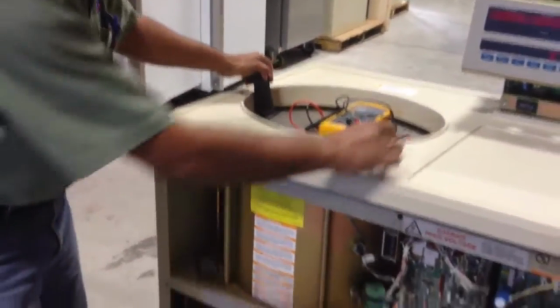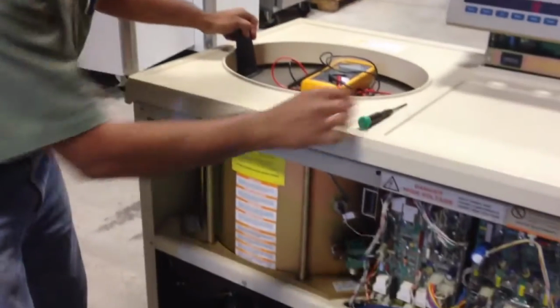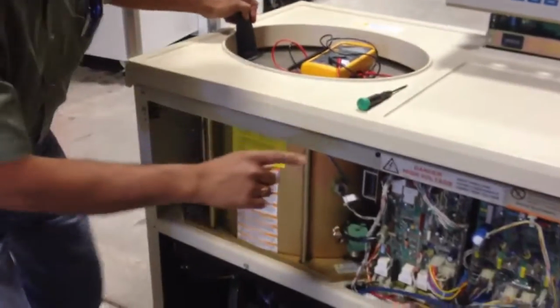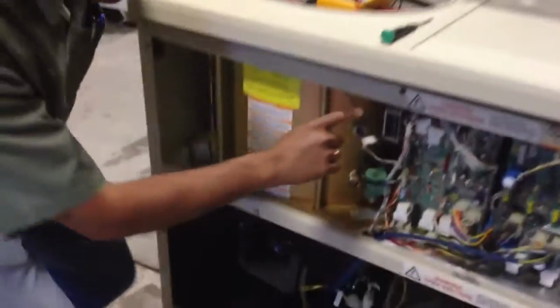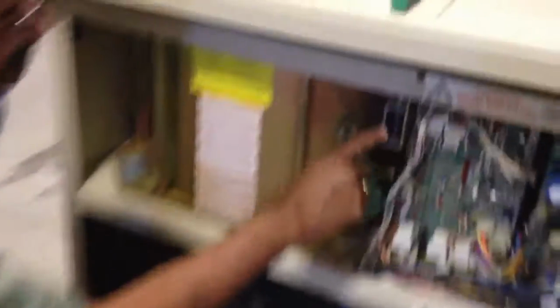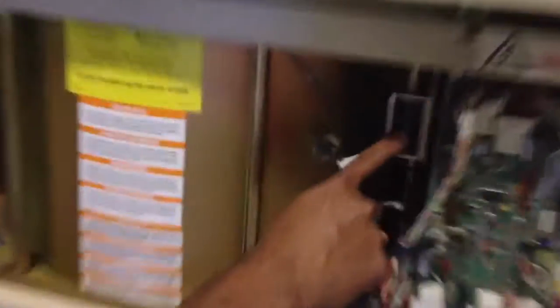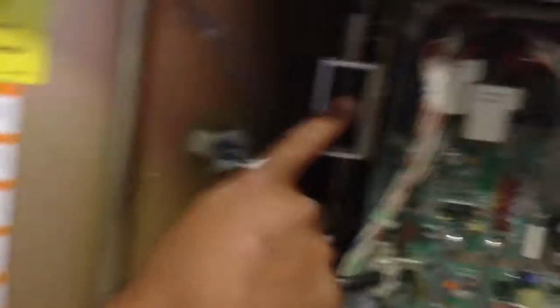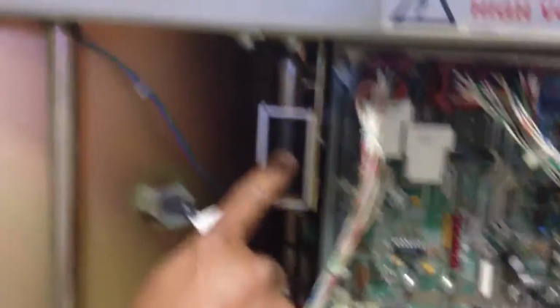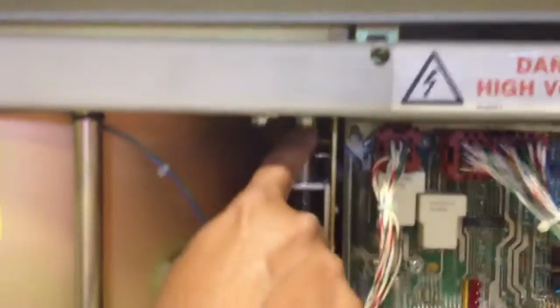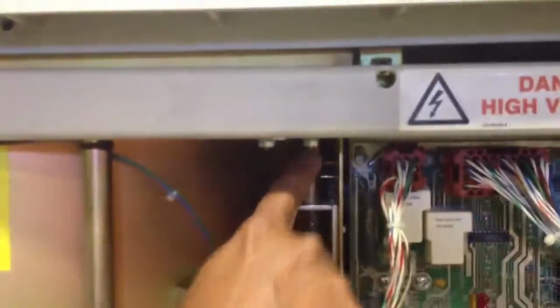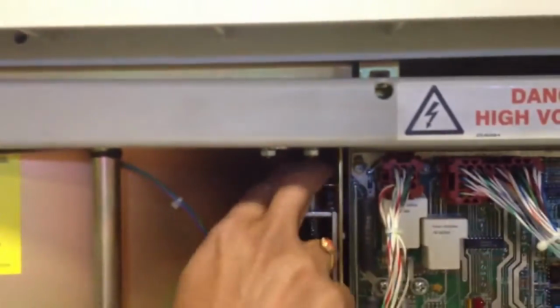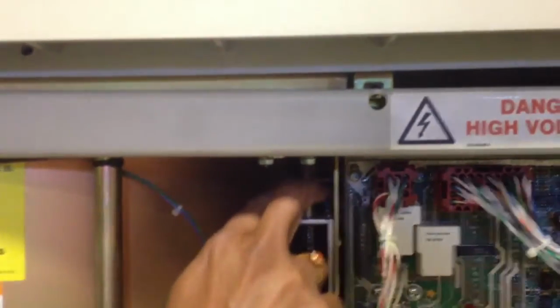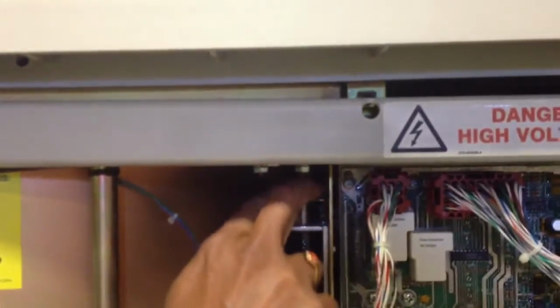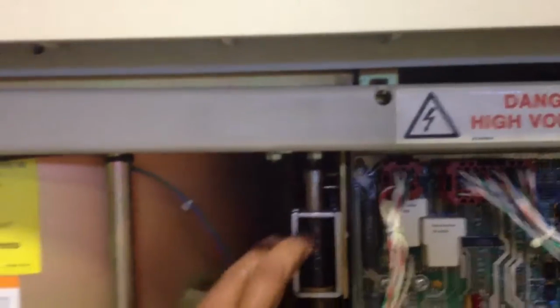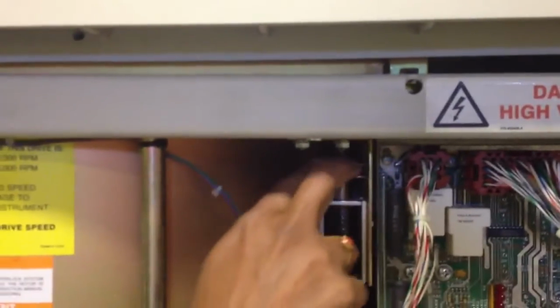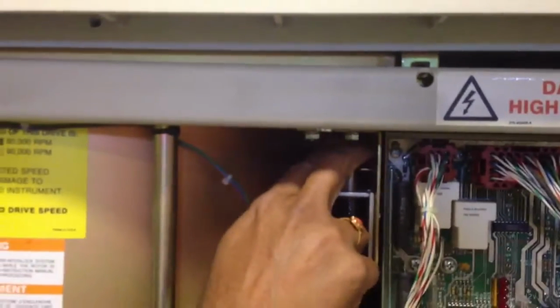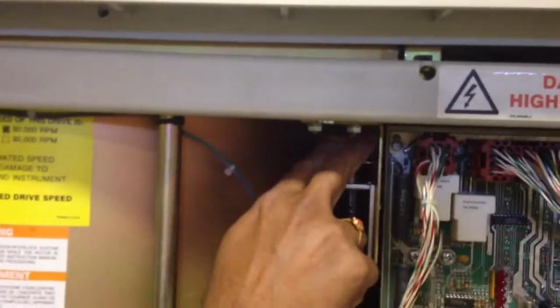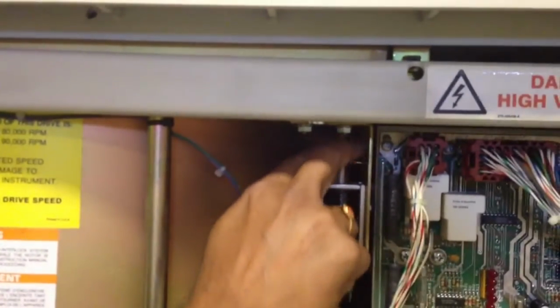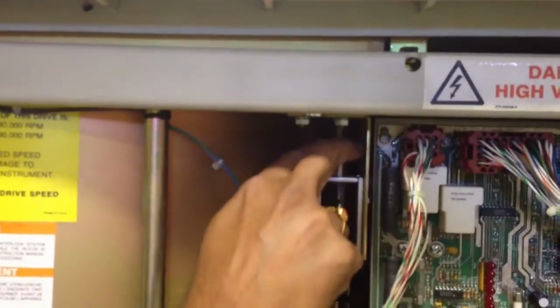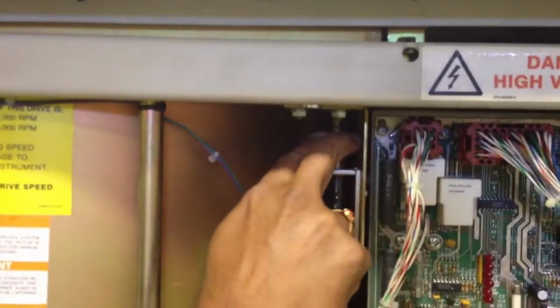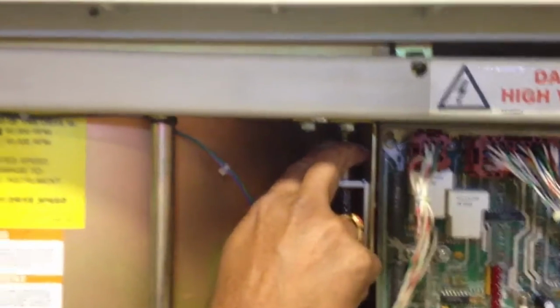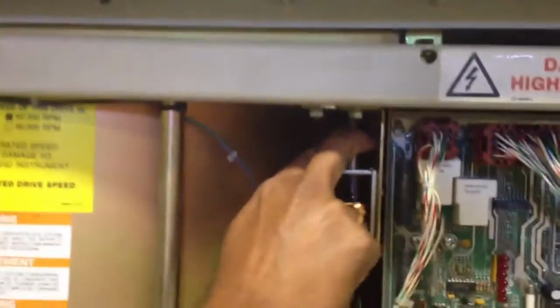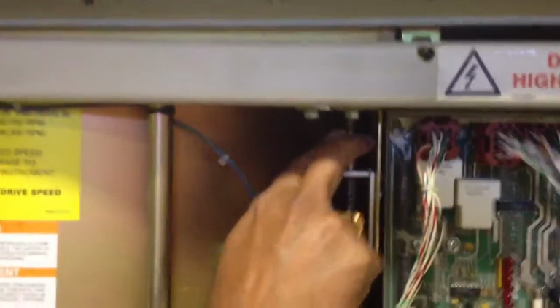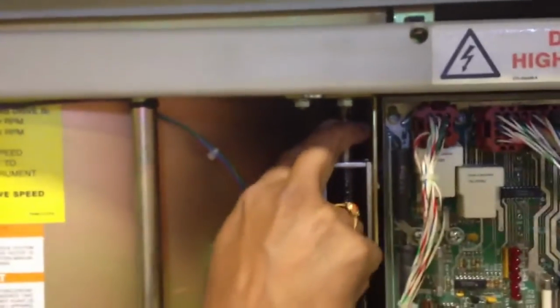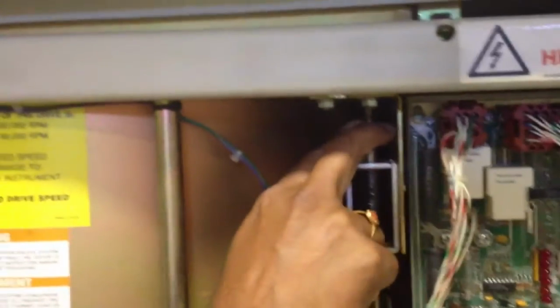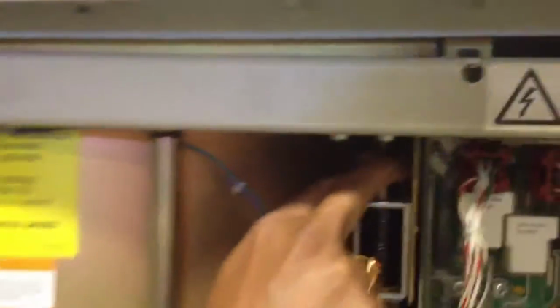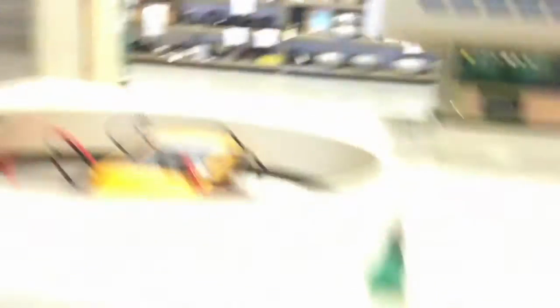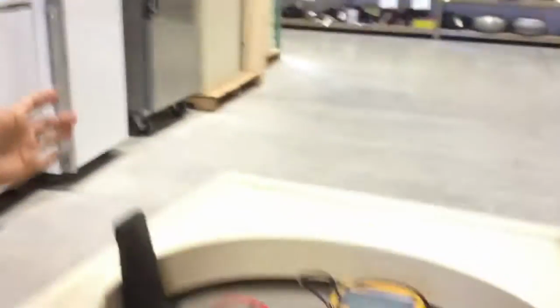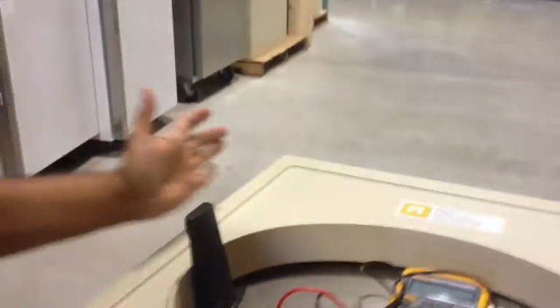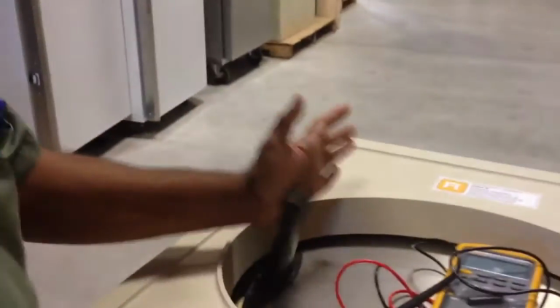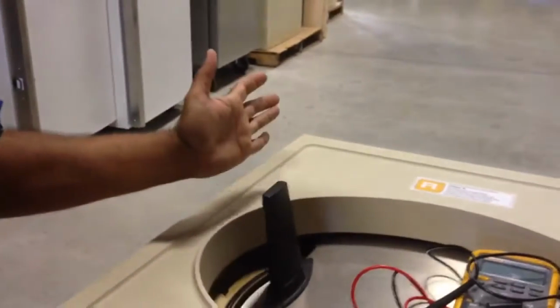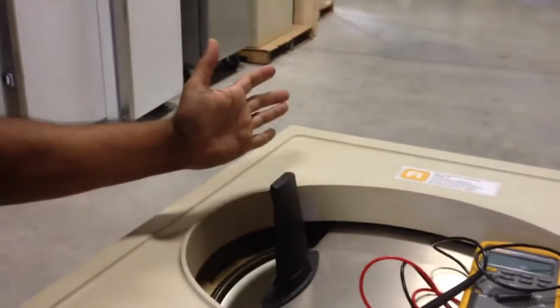You see this solenoid here — this is how it comes down. I am using my fingers to pull it down. Keep holding it down and then open it.